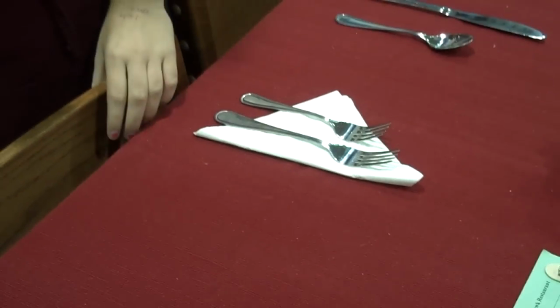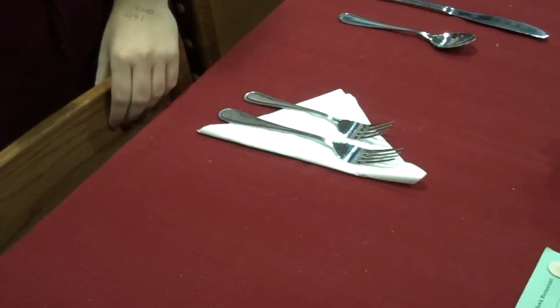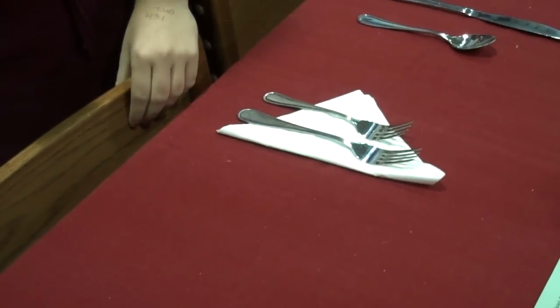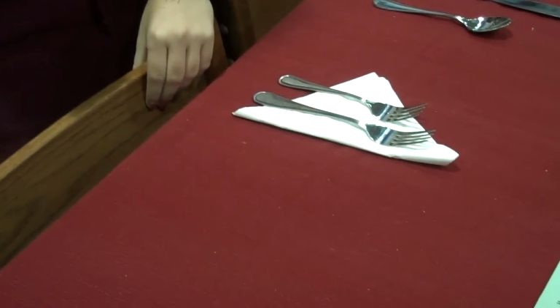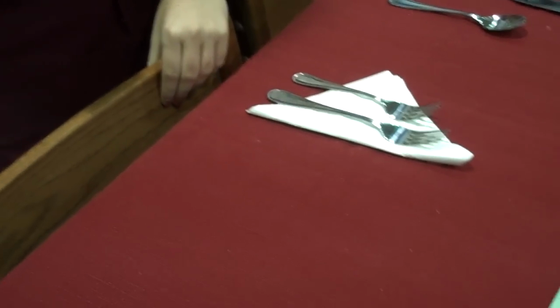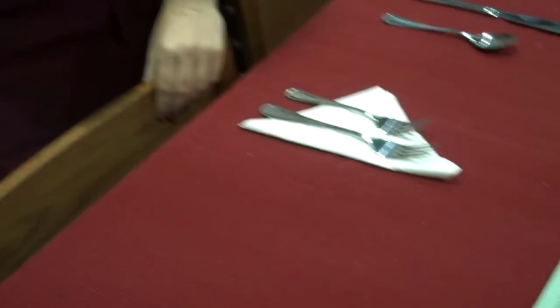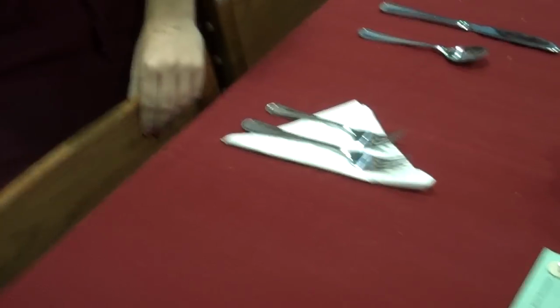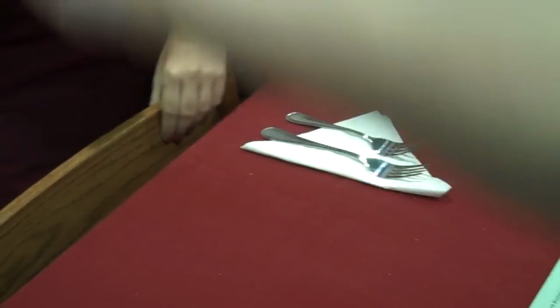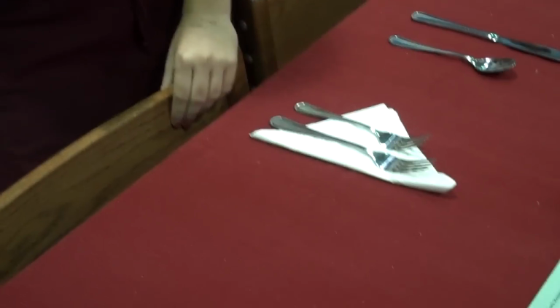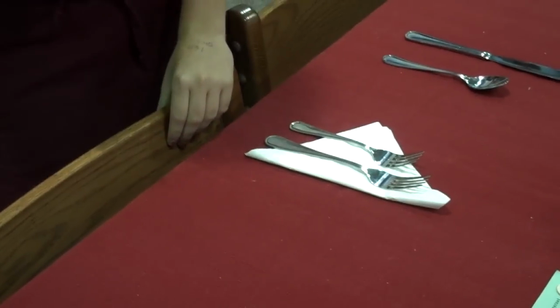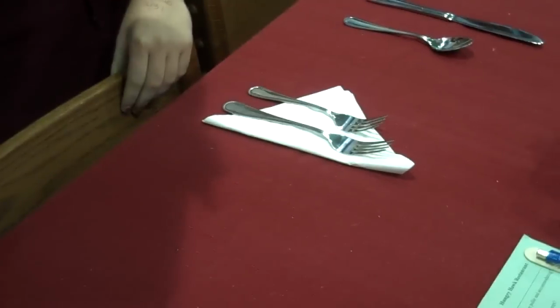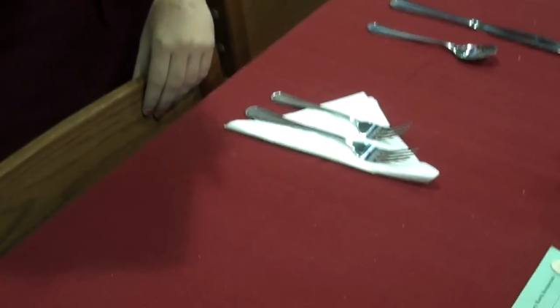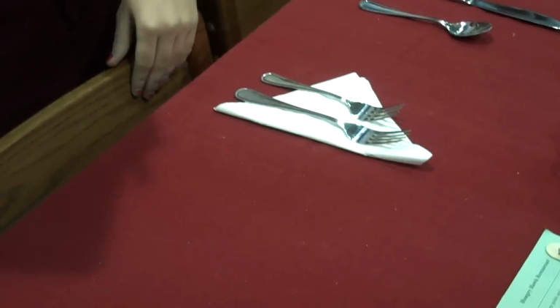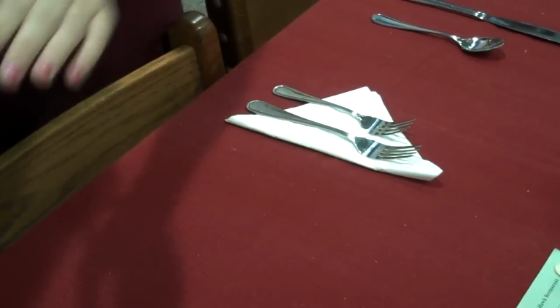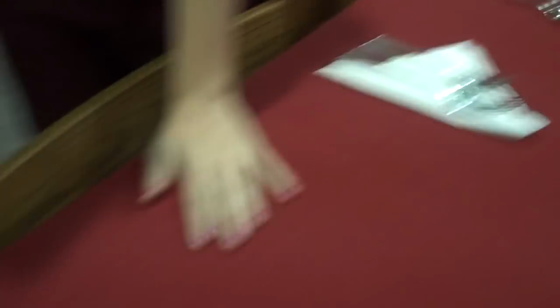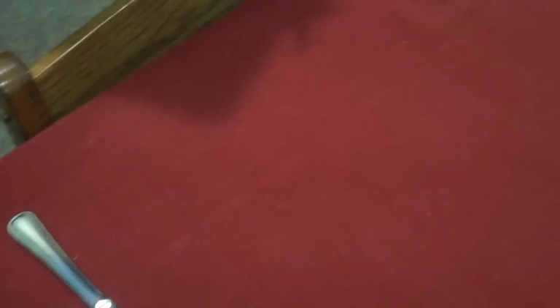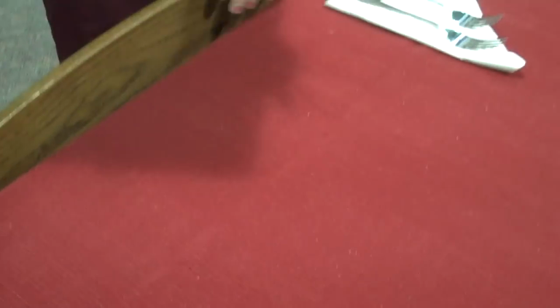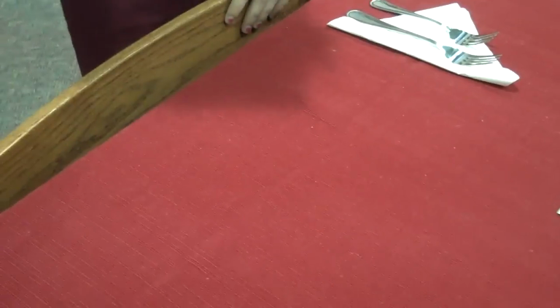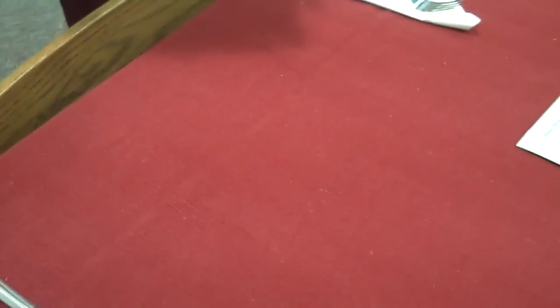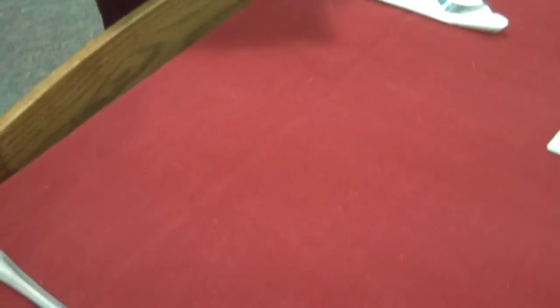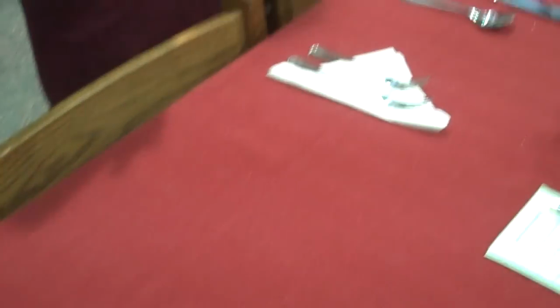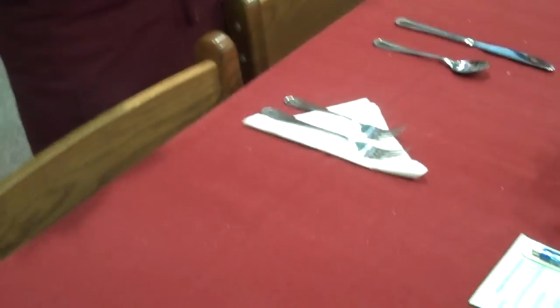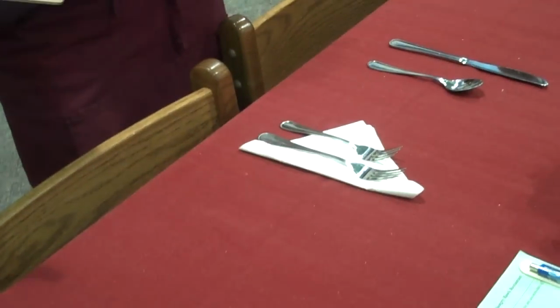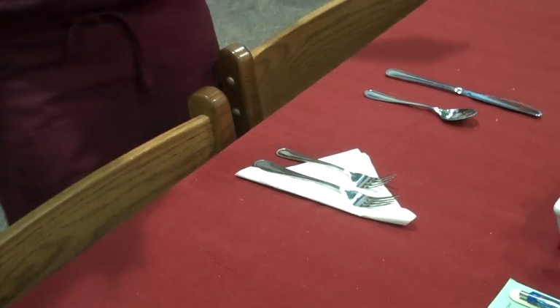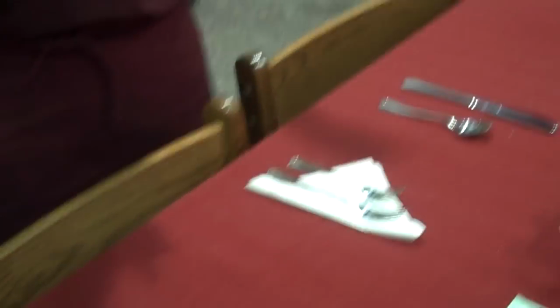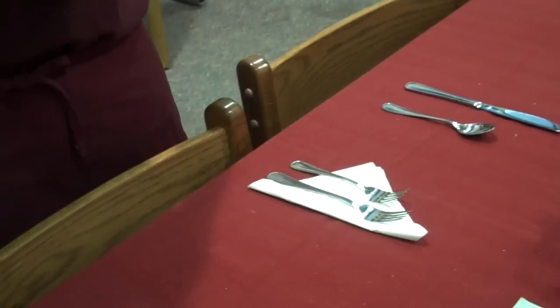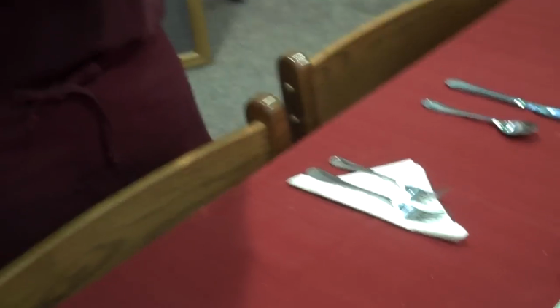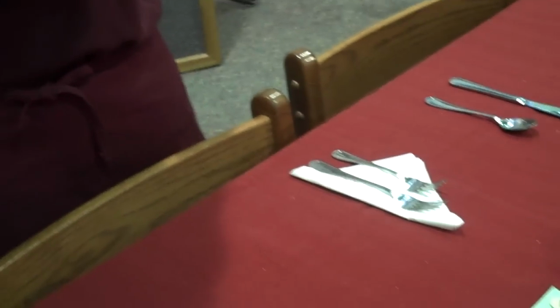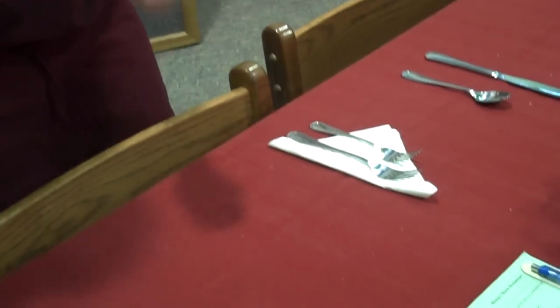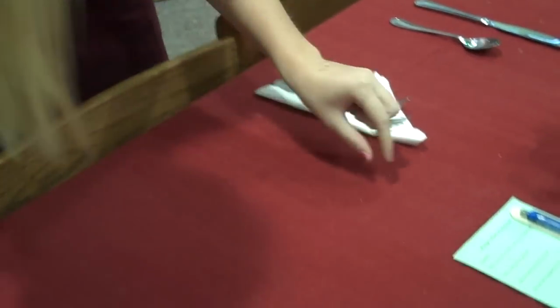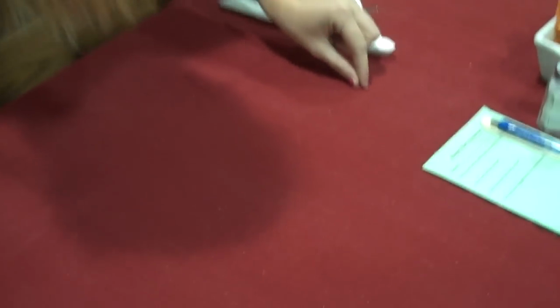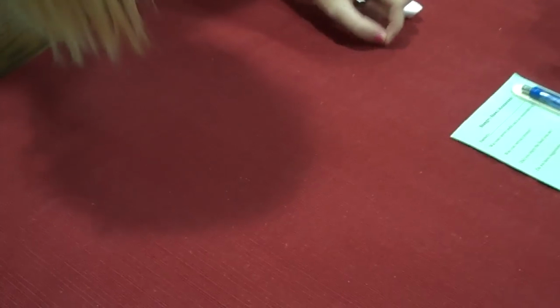Welcome to how to set a table. First, you put down your tablecloth. Make sure there's no wrinkles and it's even on both sides. Occasionally you might have to pick off the little fuzzies on it.